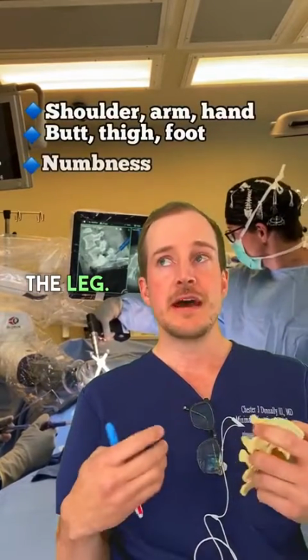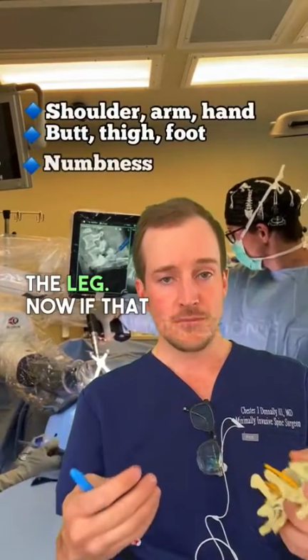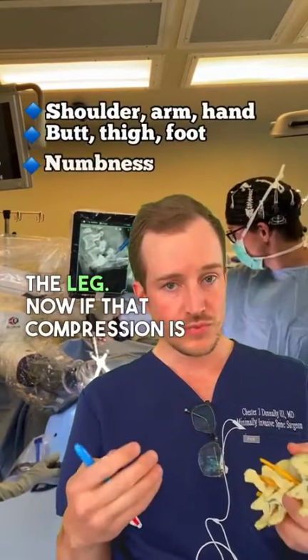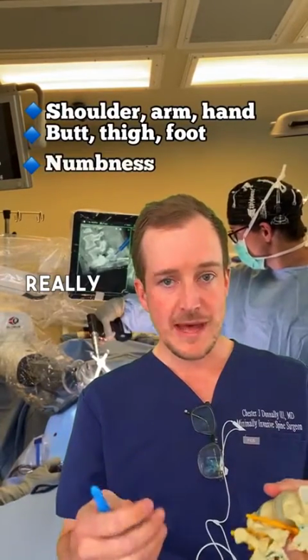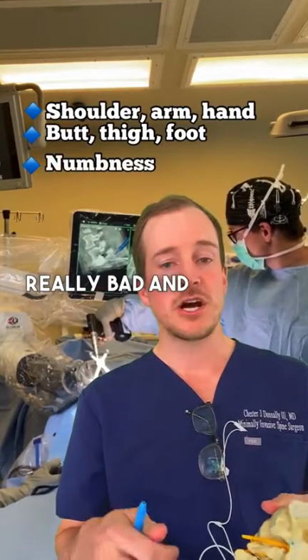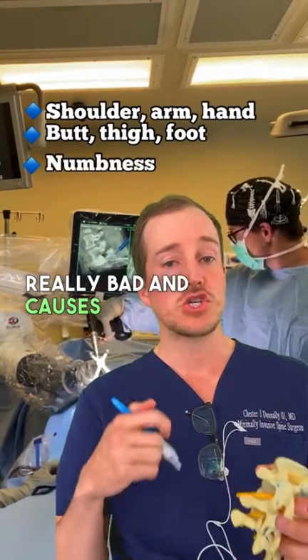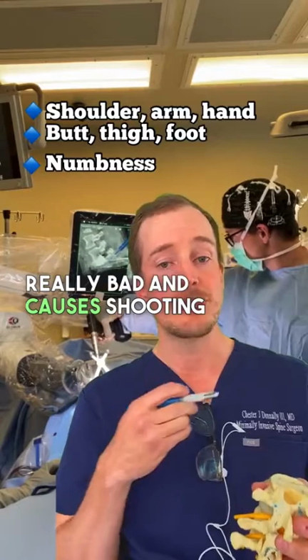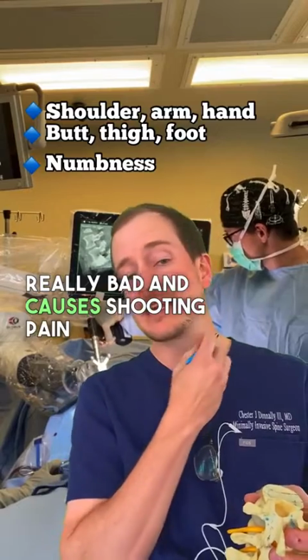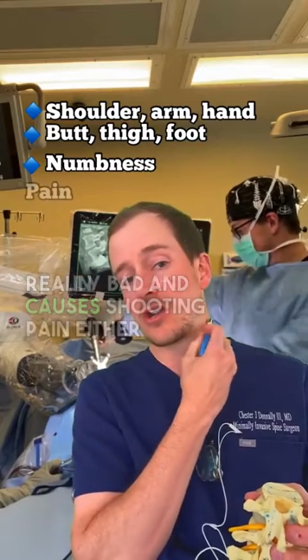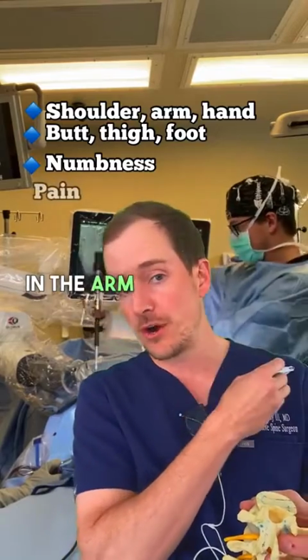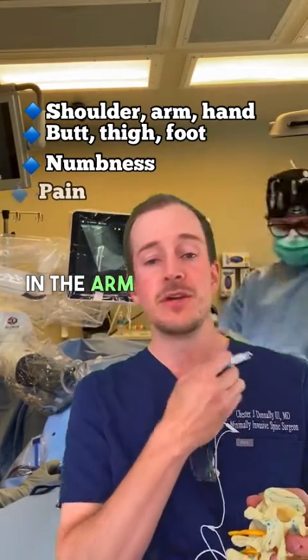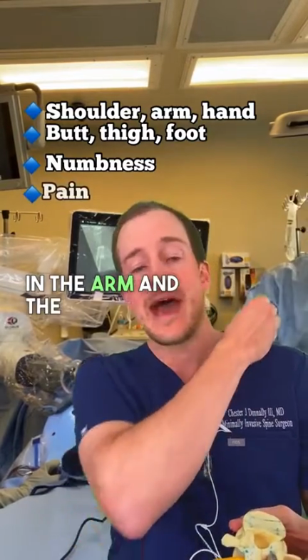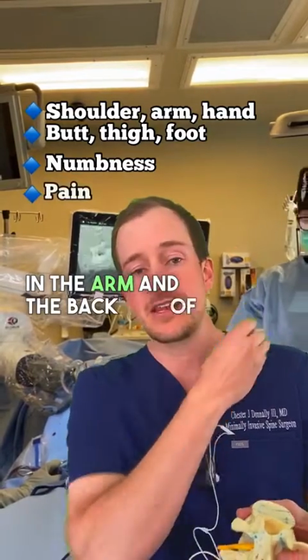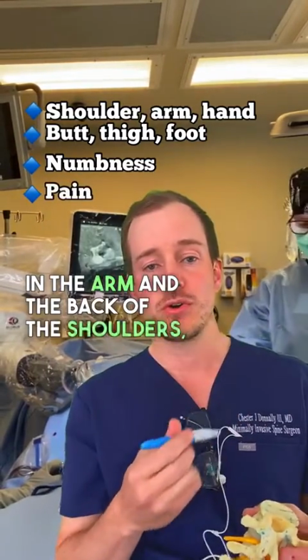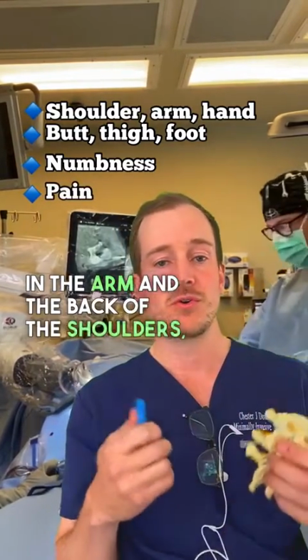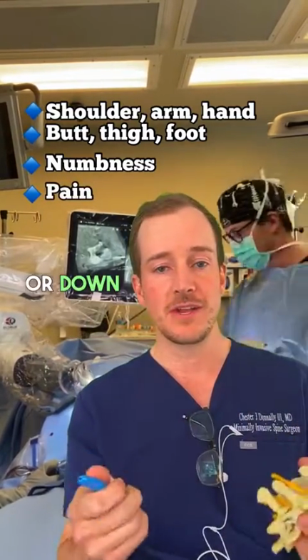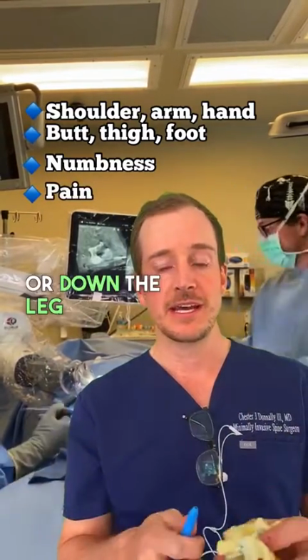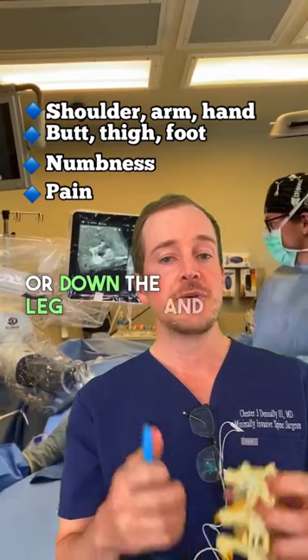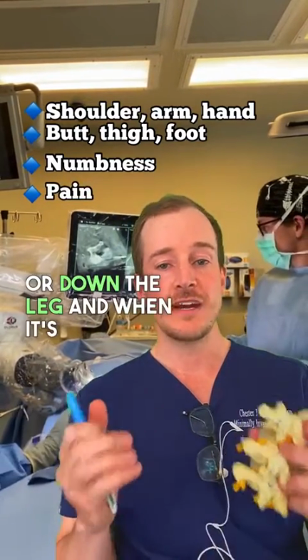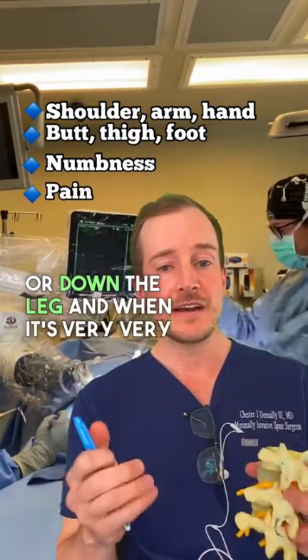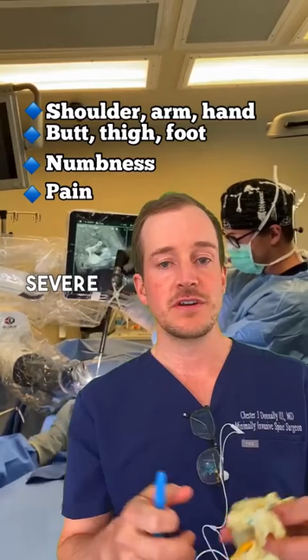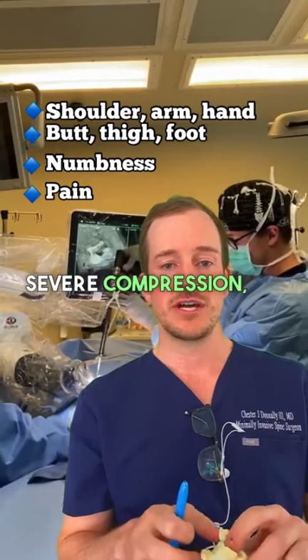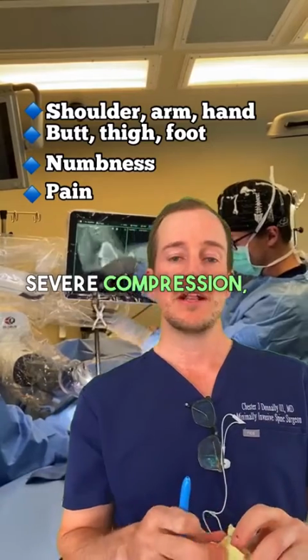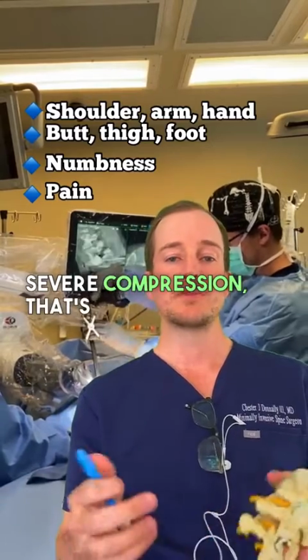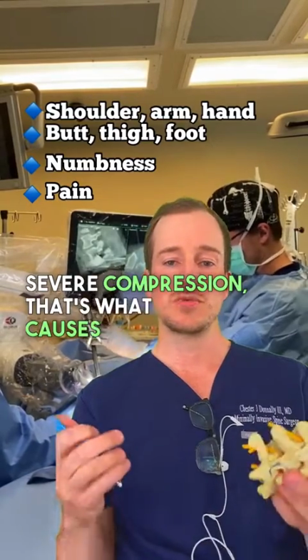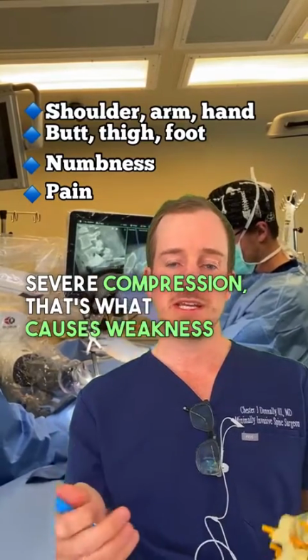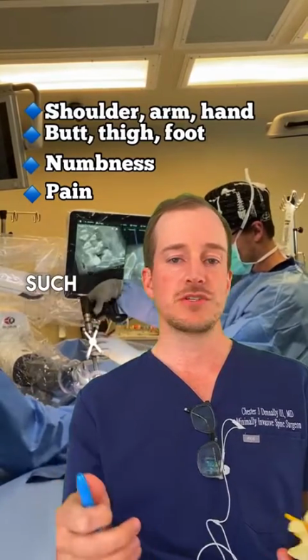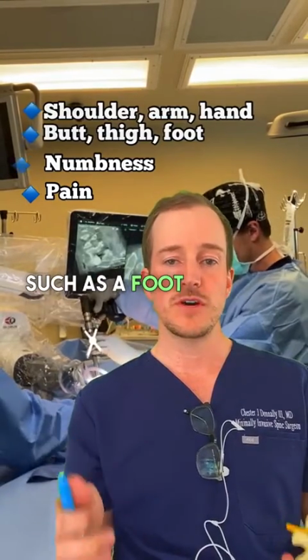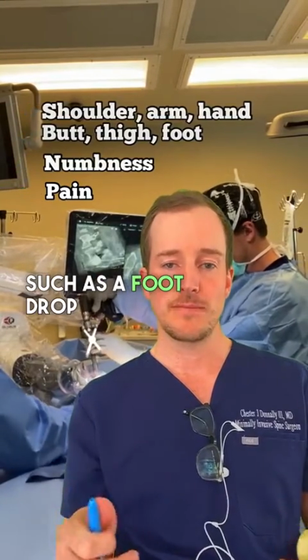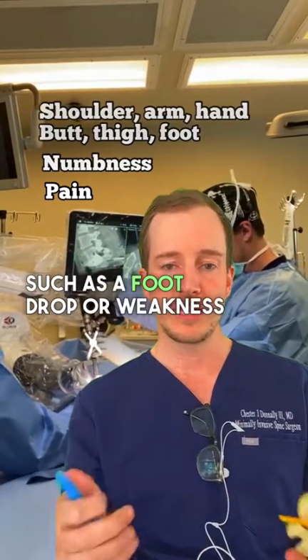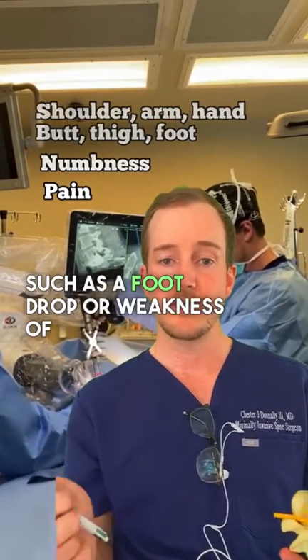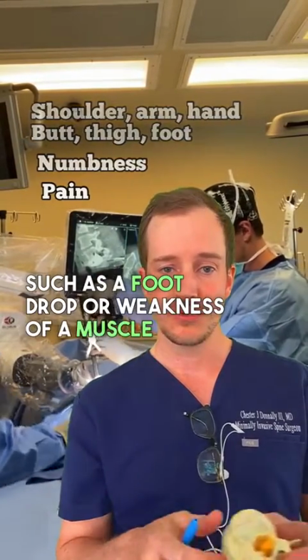Now, when that compression is really bad, it causes shooting pain, either in the arm, in the back of the shoulders, or down the leg. And when it's very, very severe compression, that's what causes weakness, such as a foot drop, or weakness of a muscle group.